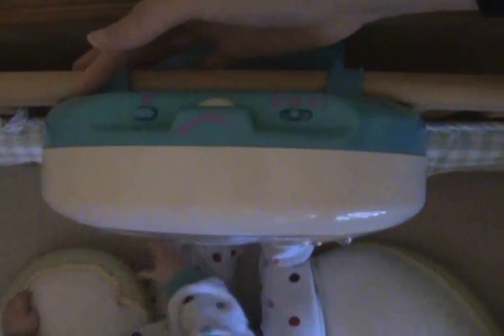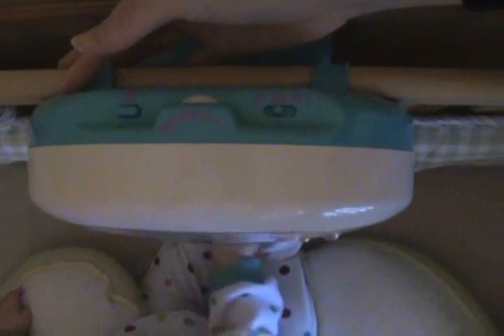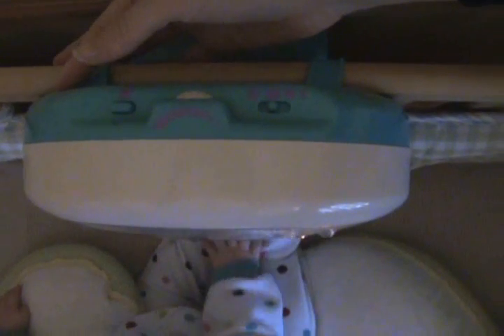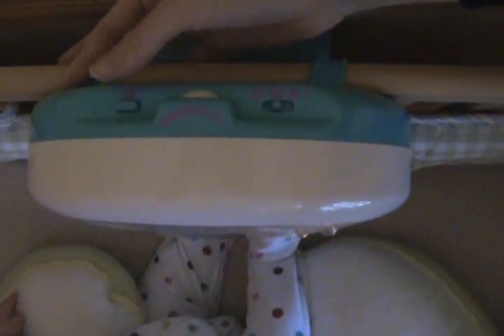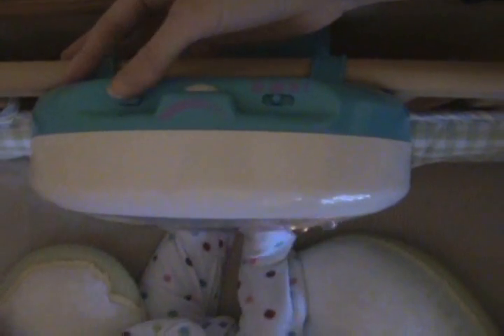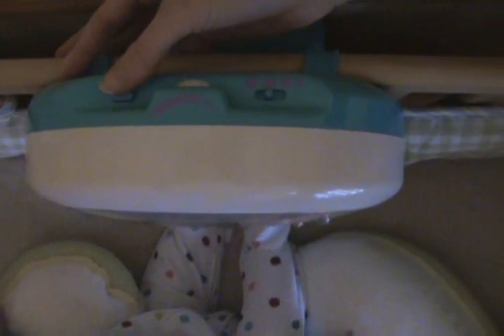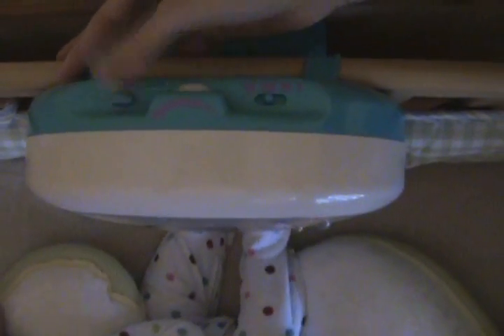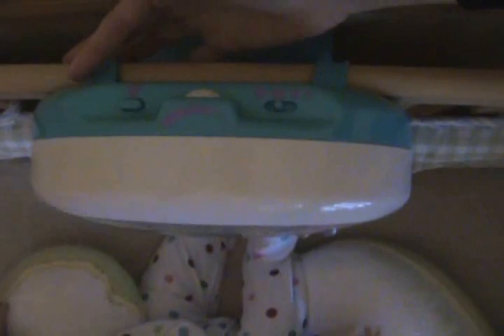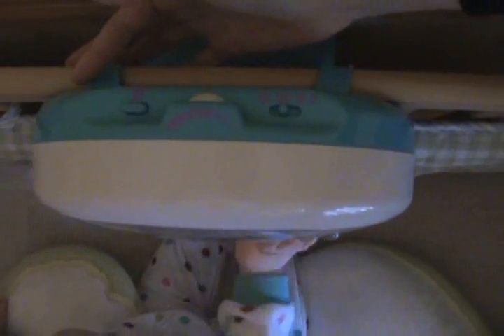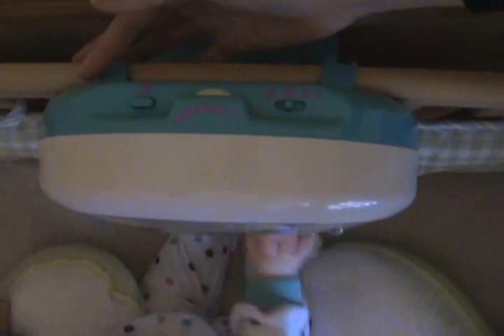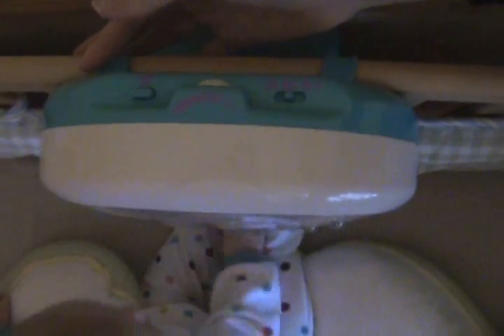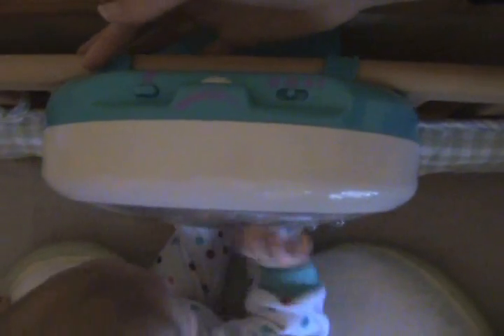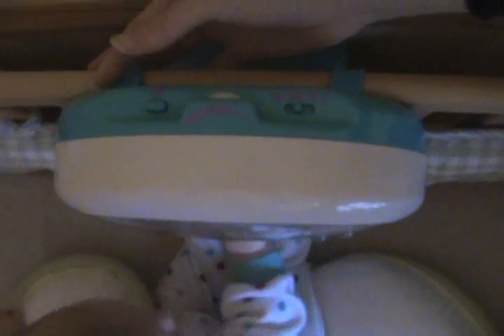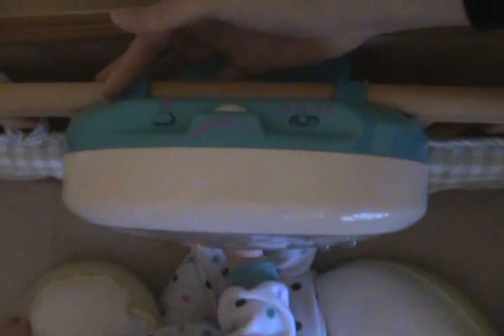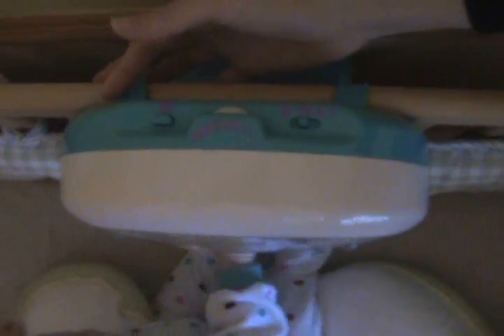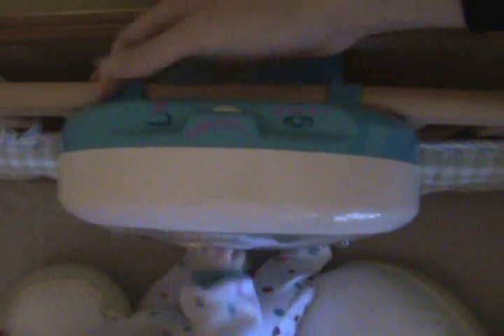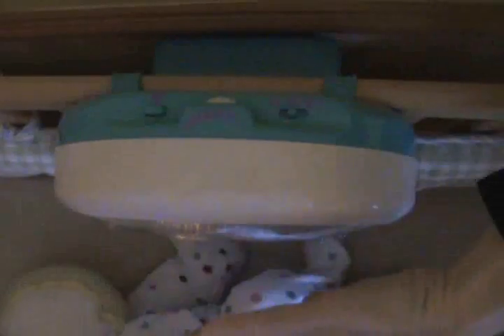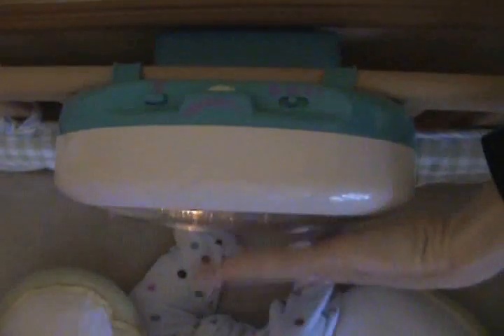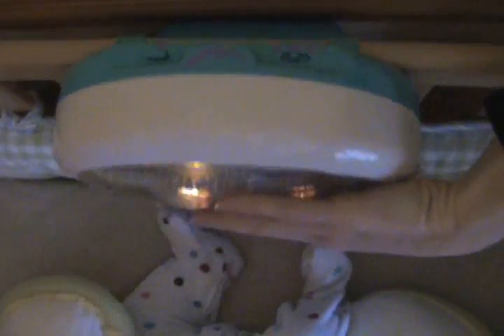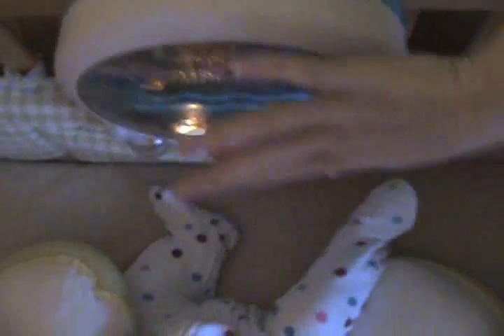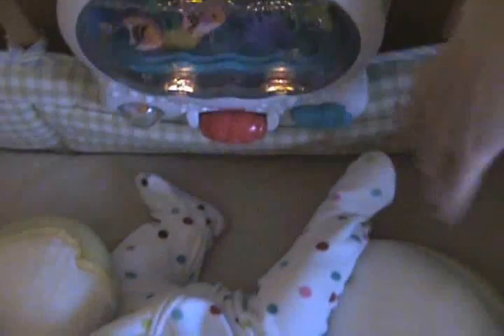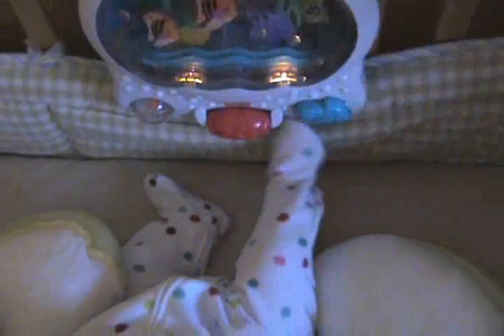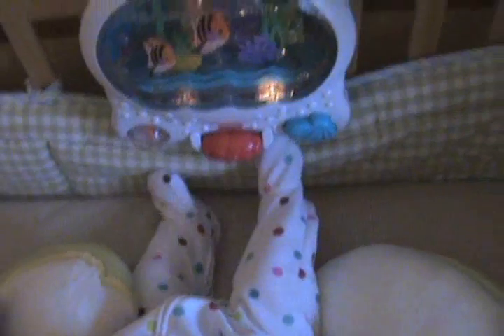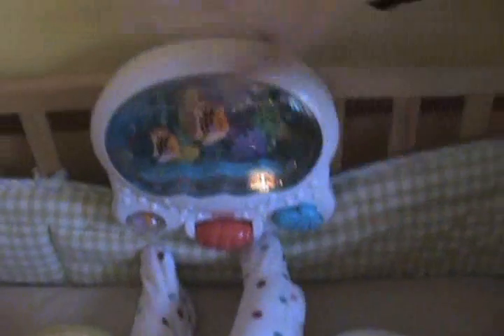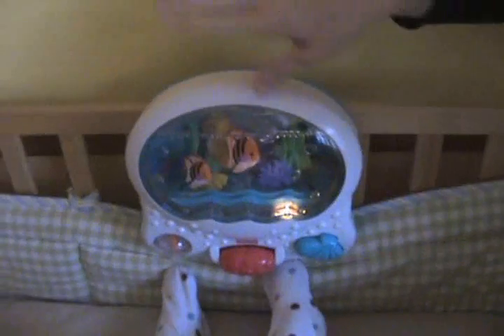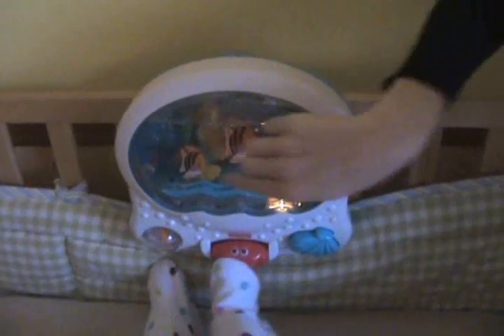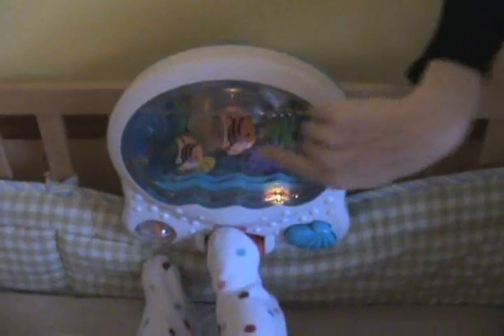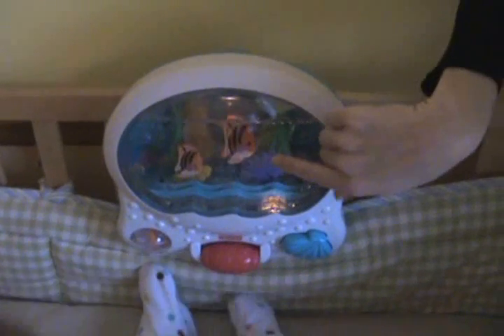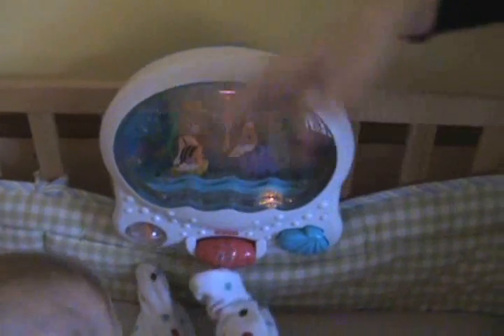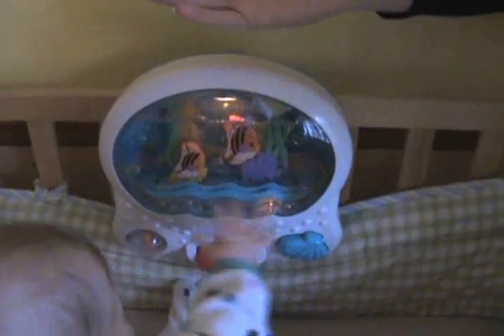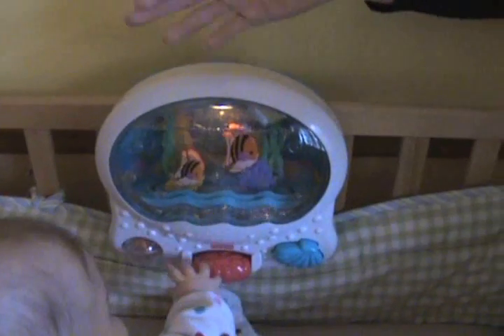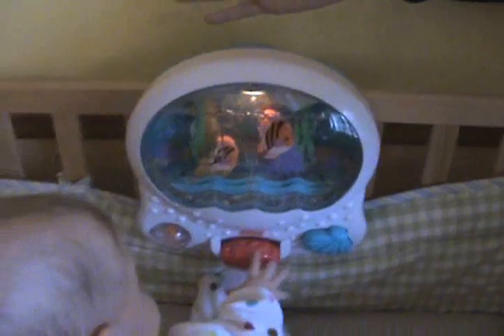There are five different modes. One is calming for when she's sleeping. There's the ocean sound. It can be lit up with bubbles, just lit up with no bubbles. The fish could move or they could stop moving.